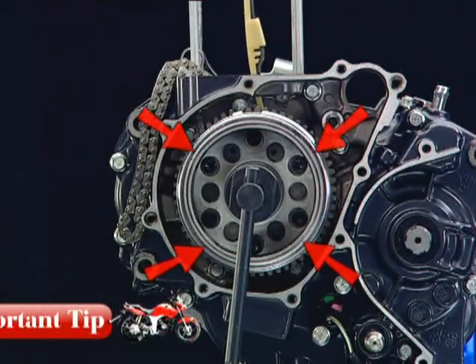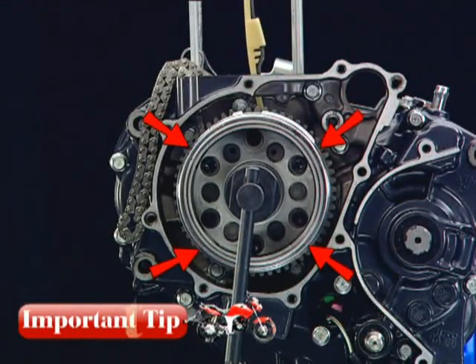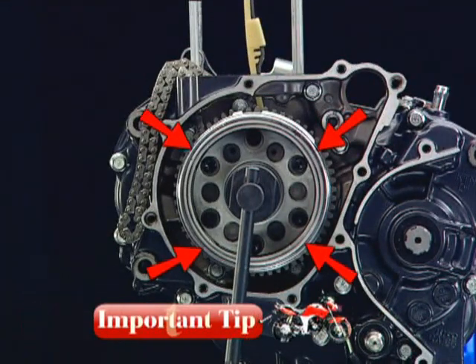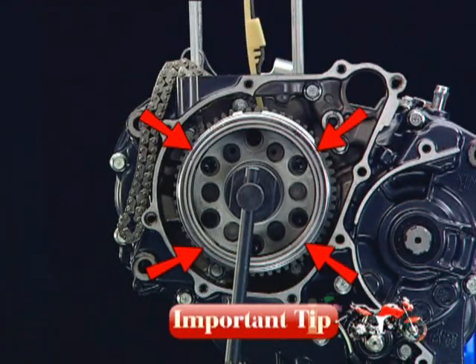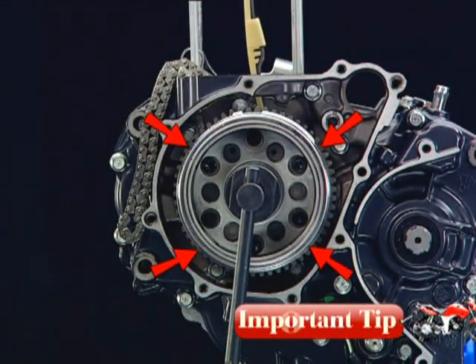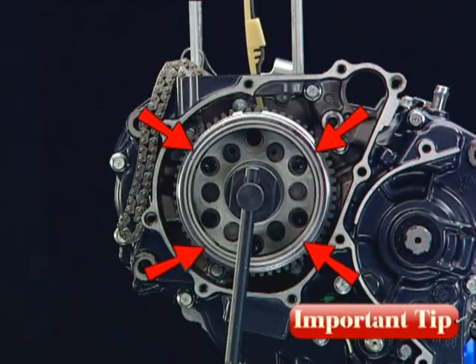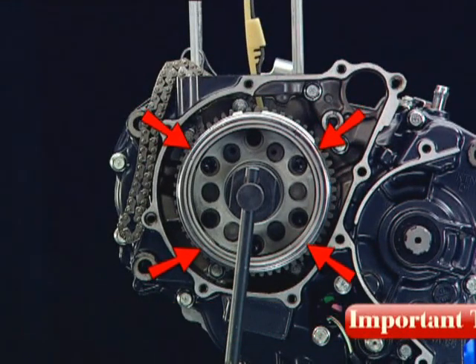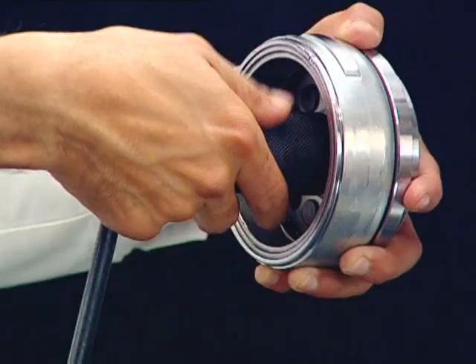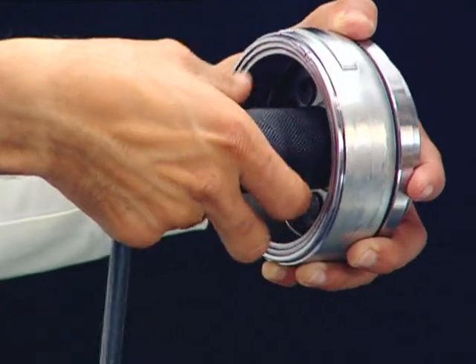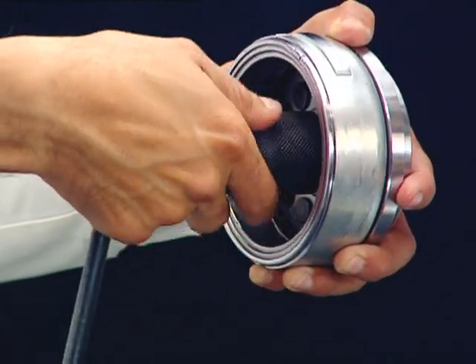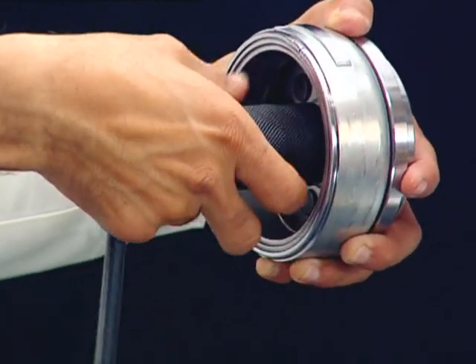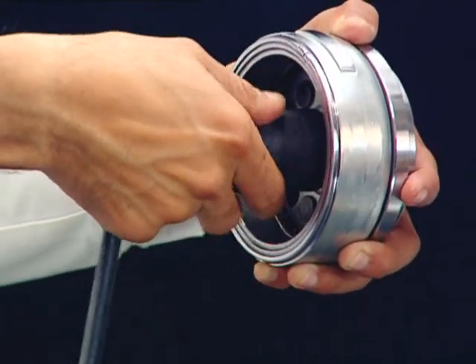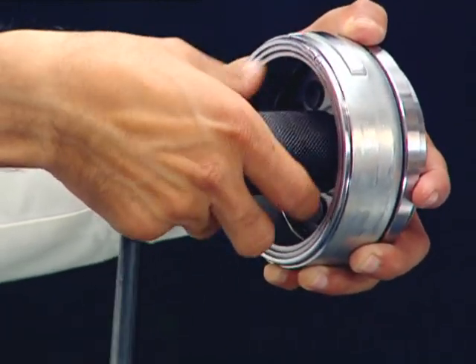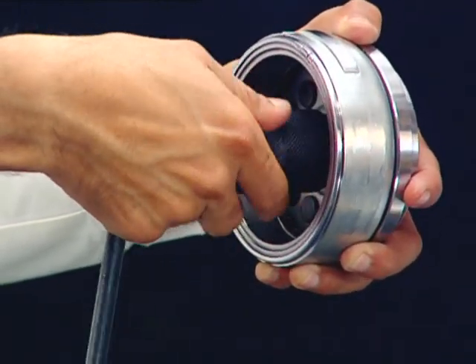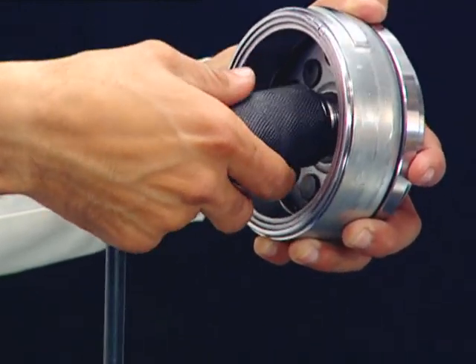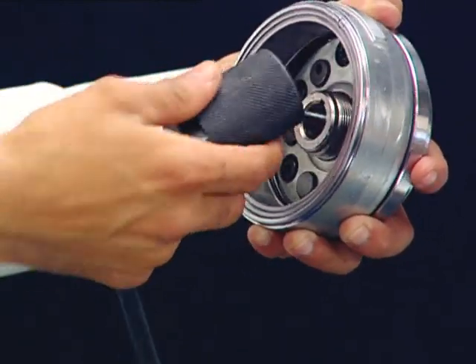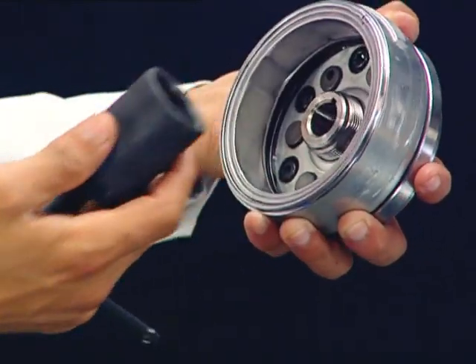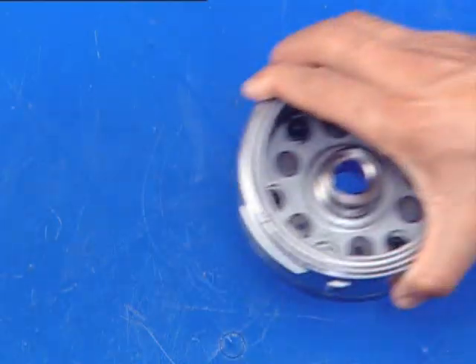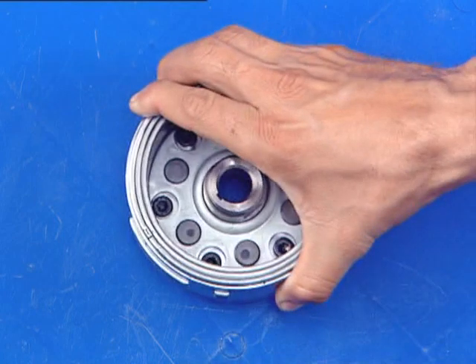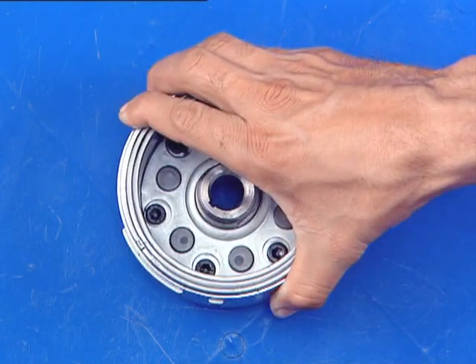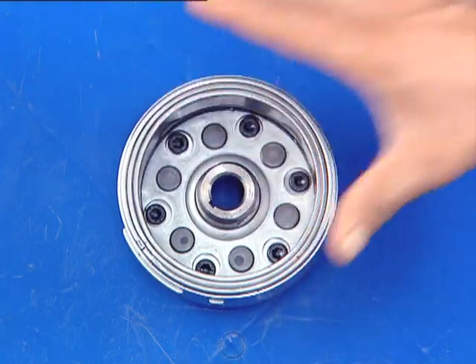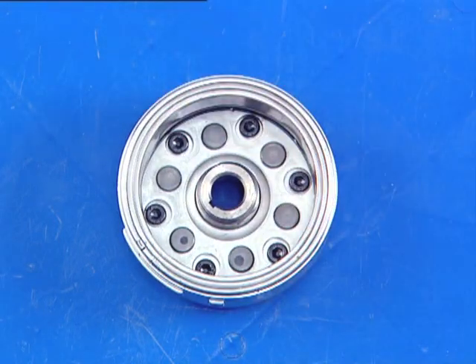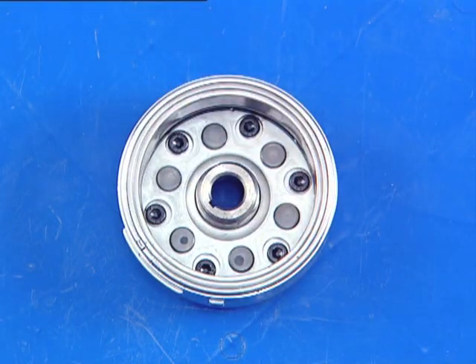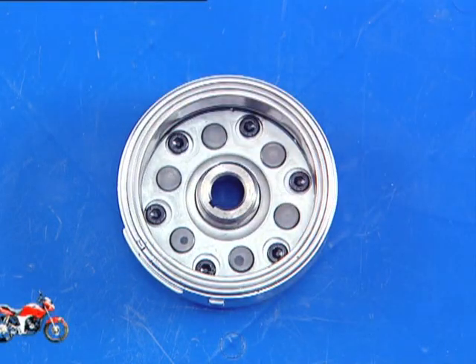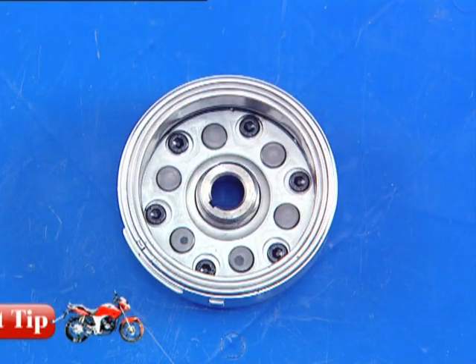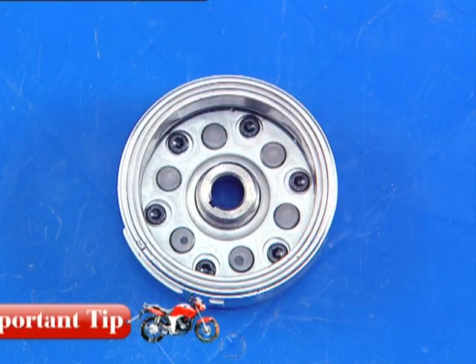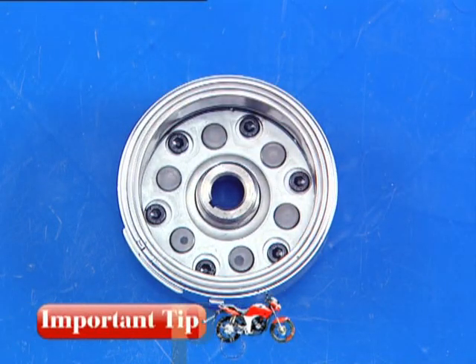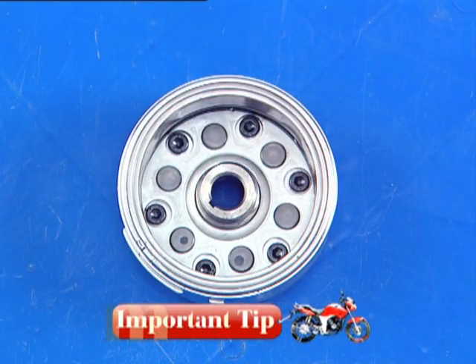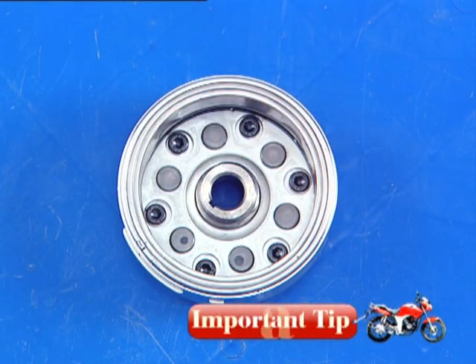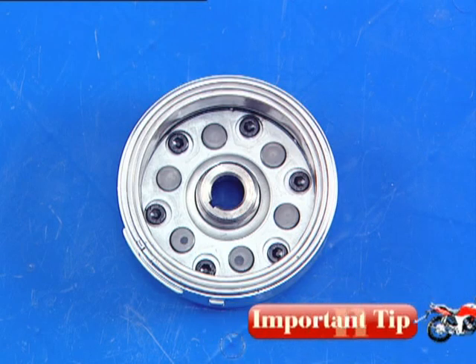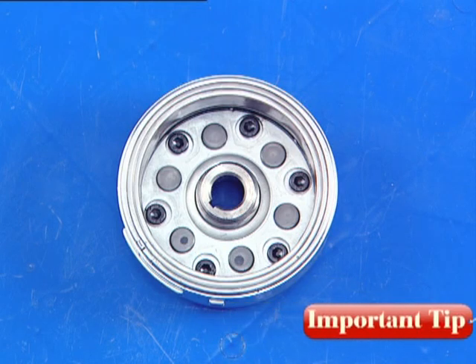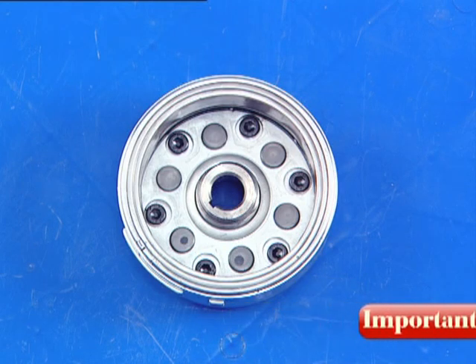Never hammer or drop the flywheel. Remove the flywheel puller from the flywheel and place it on a non-magnetic surface. Always place the flywheel on a non-magnetic surface.